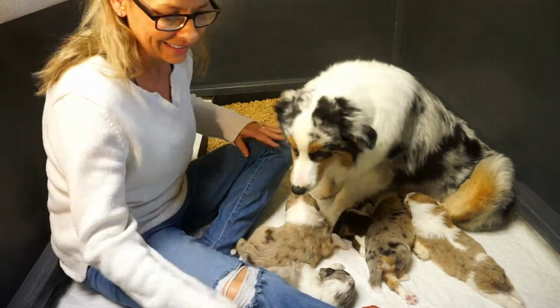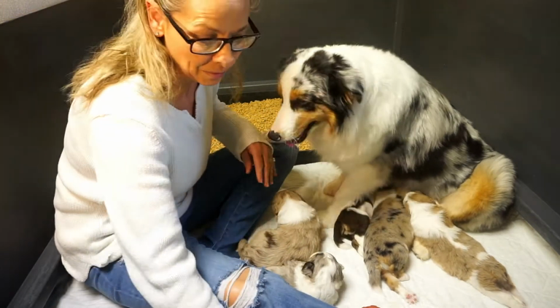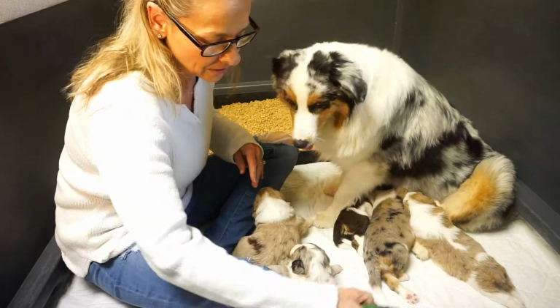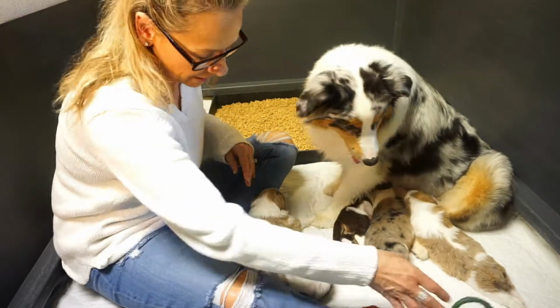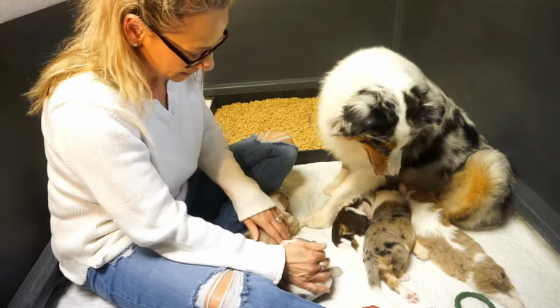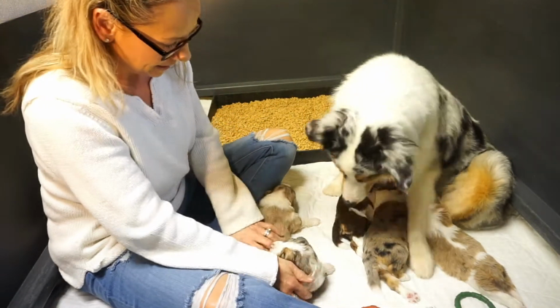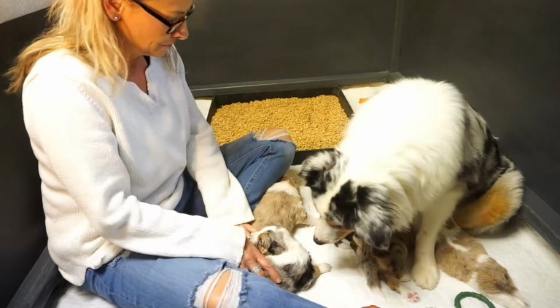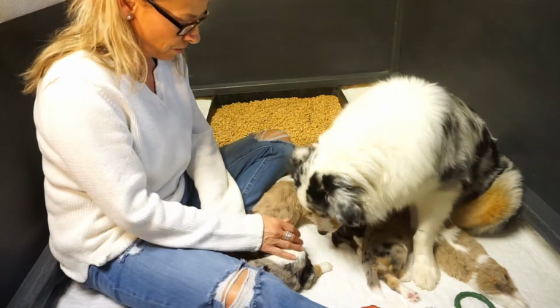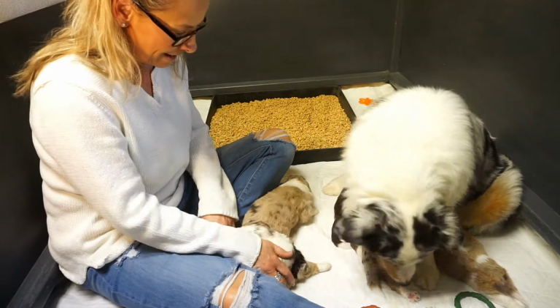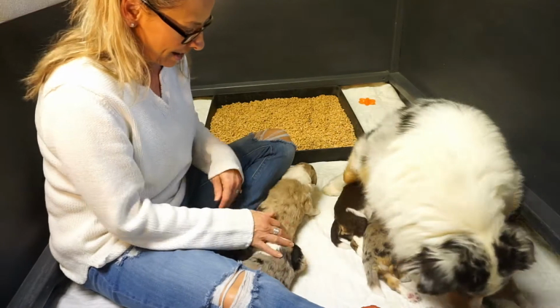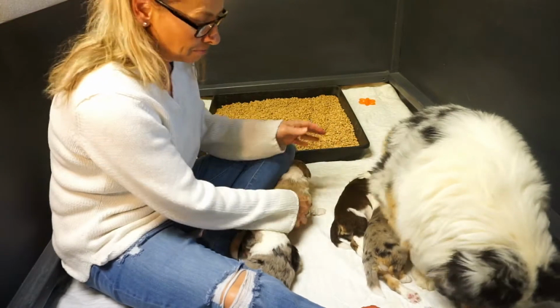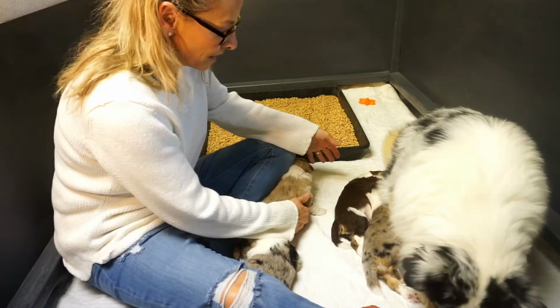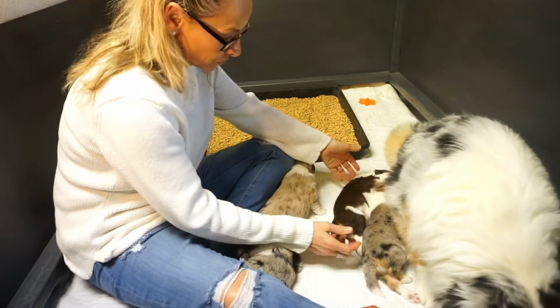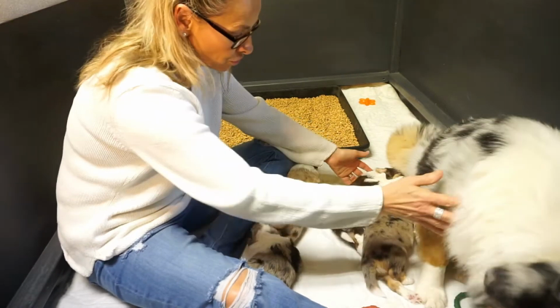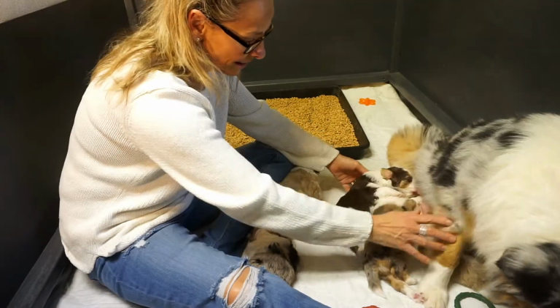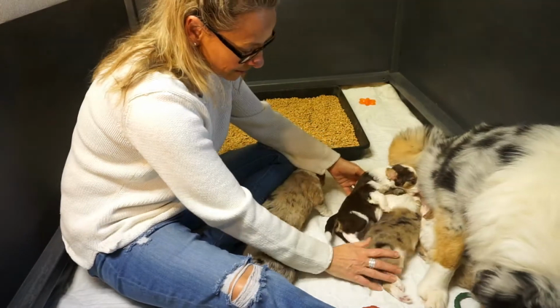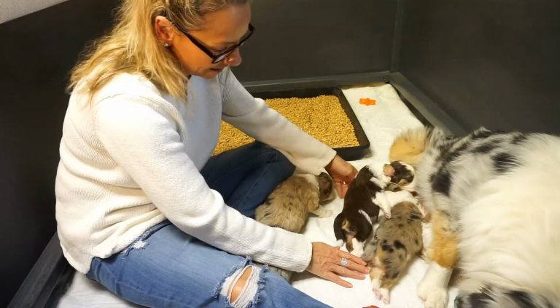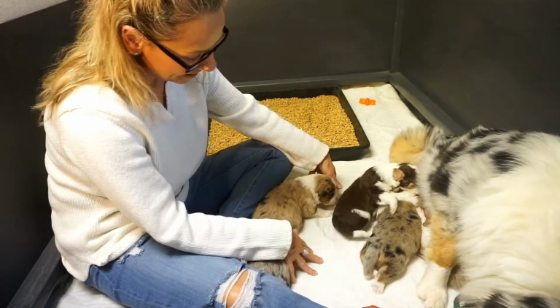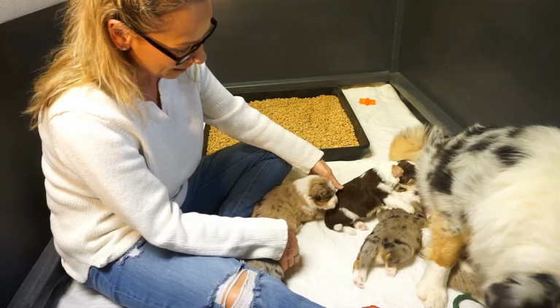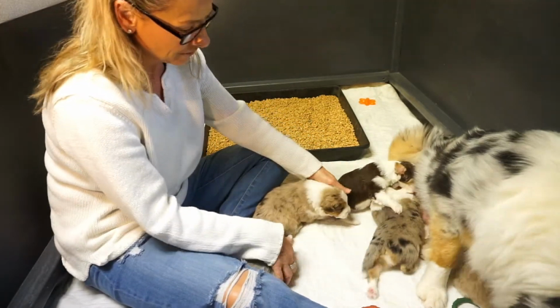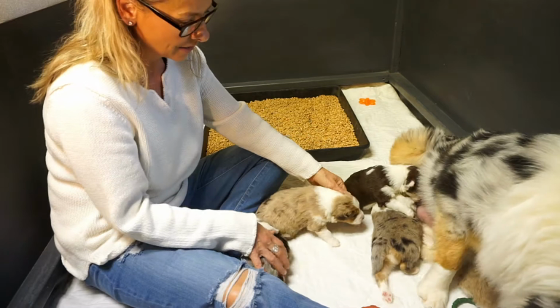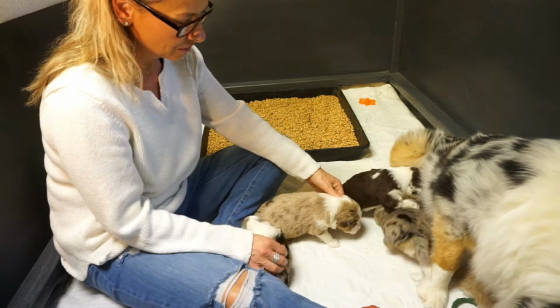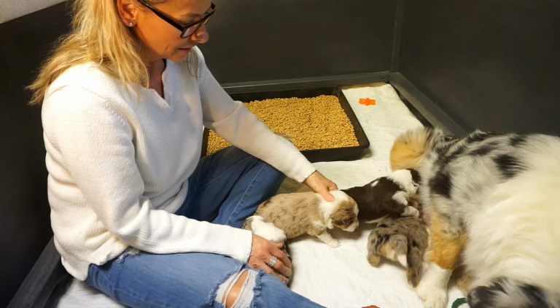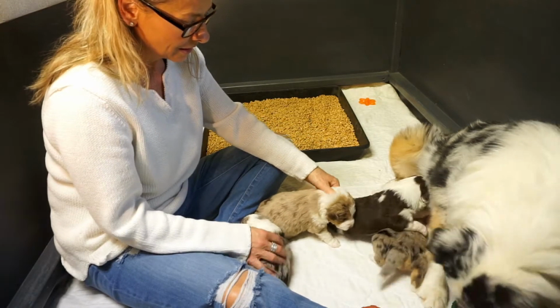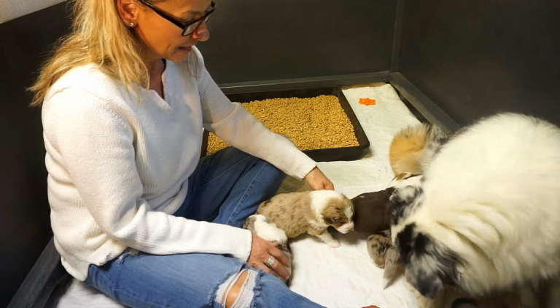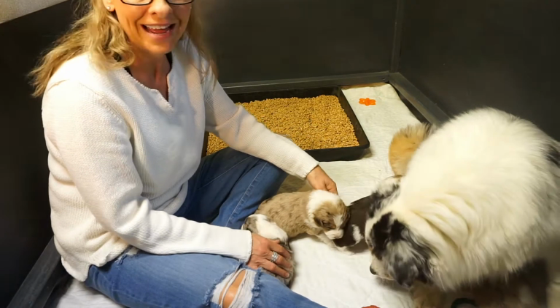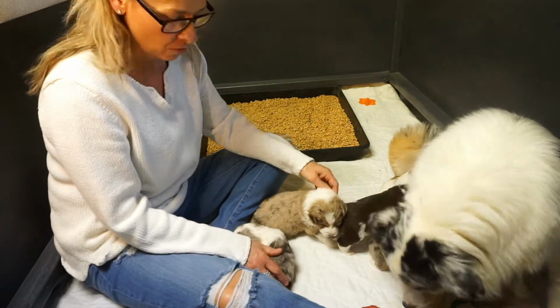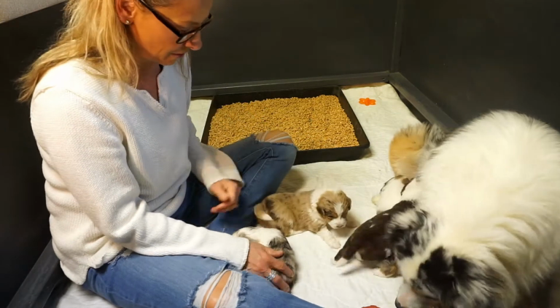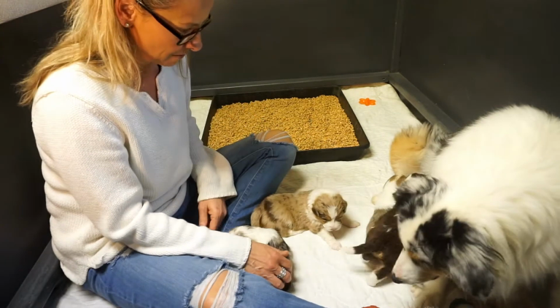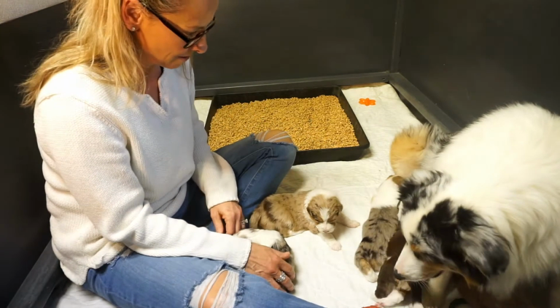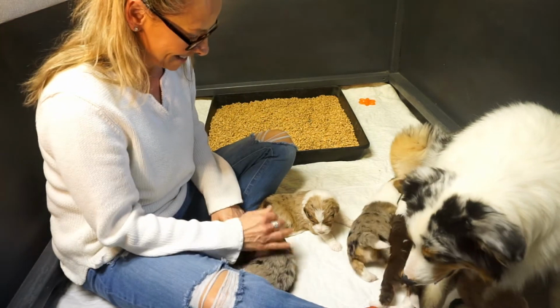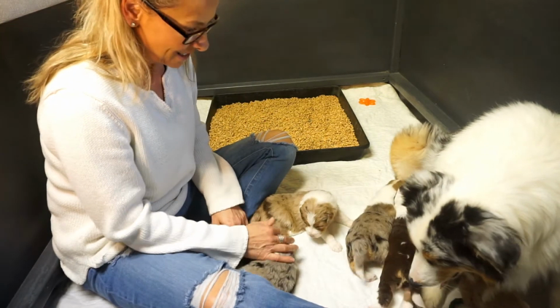Everybody's doing great, growing, and sucking really strong as you can see here. They've decided to have a snack before dinner on me over here.